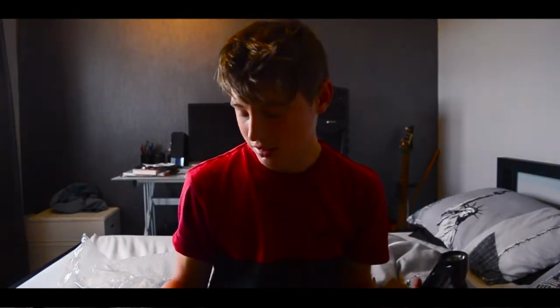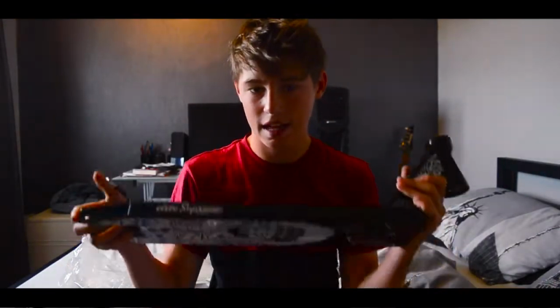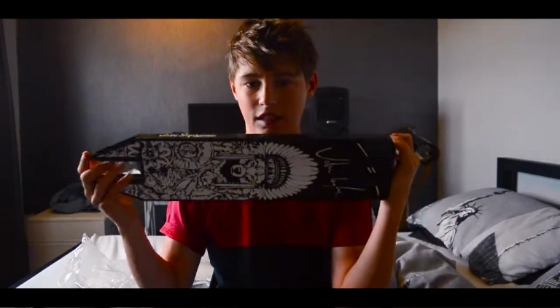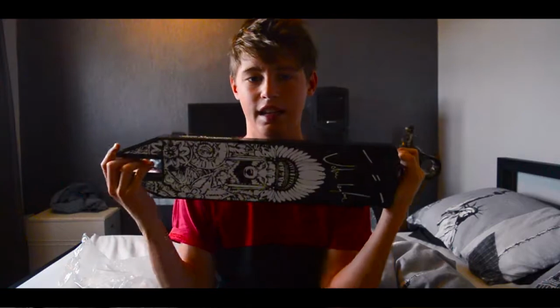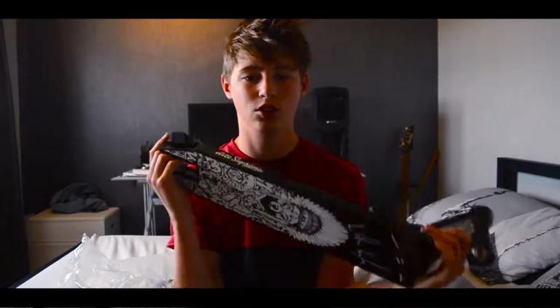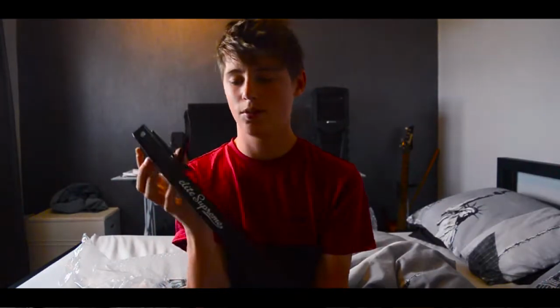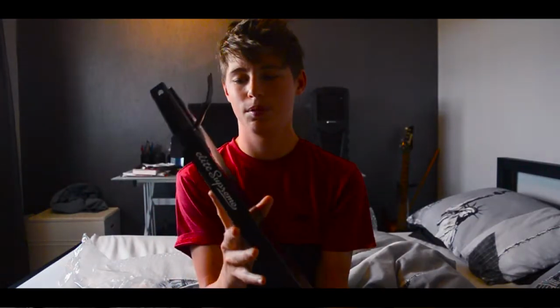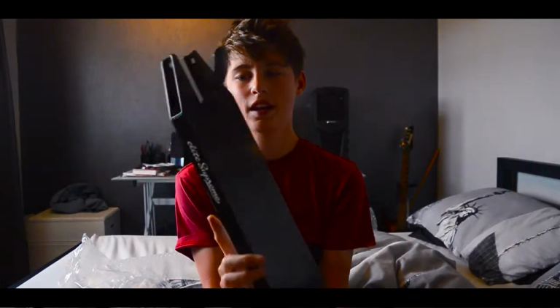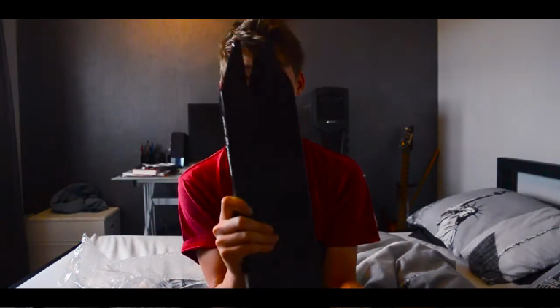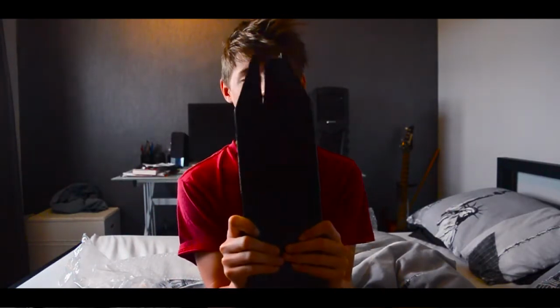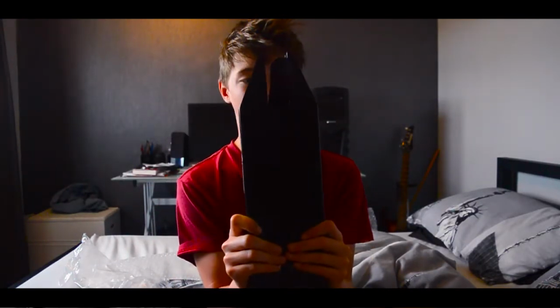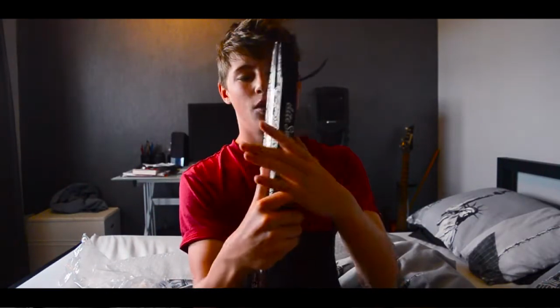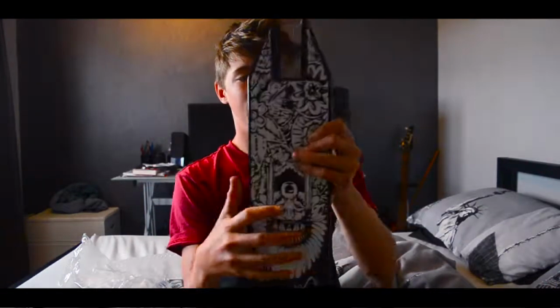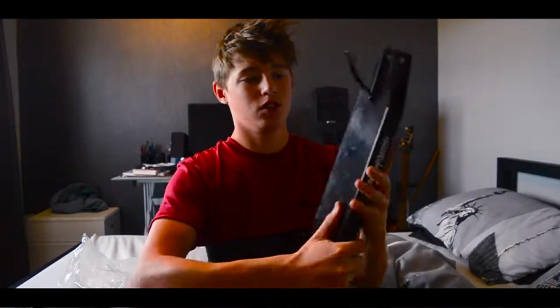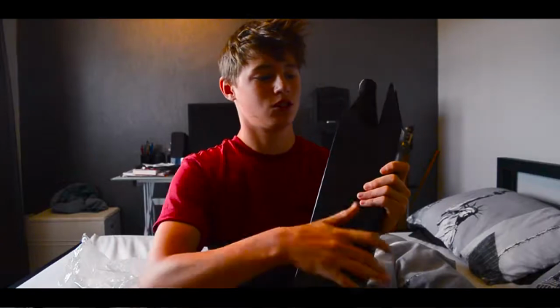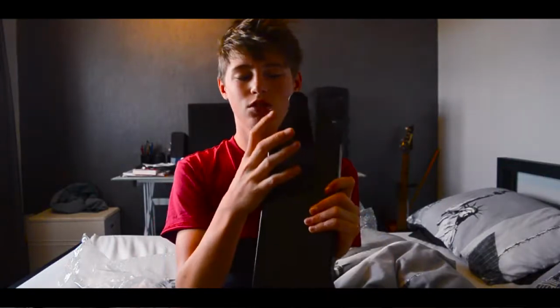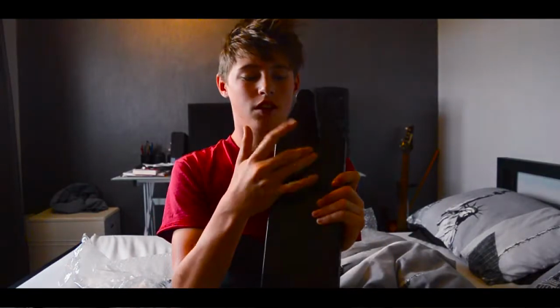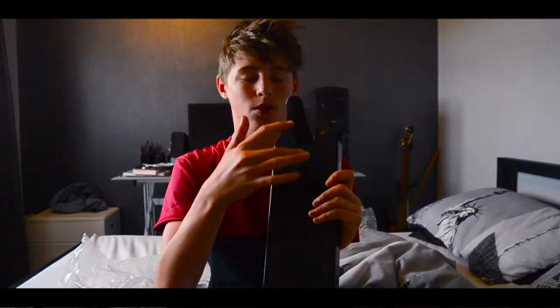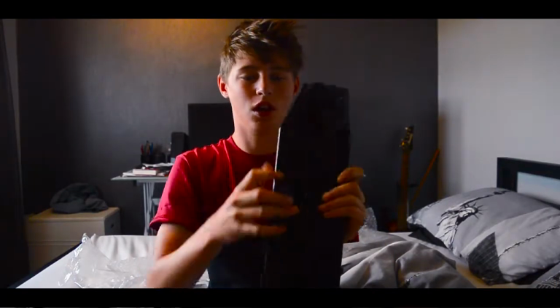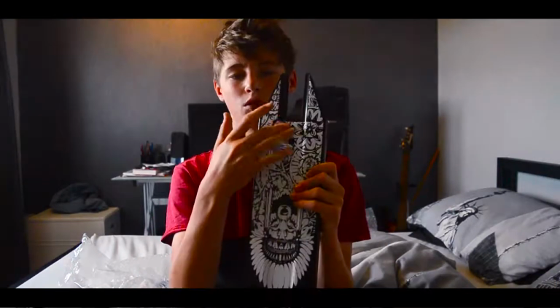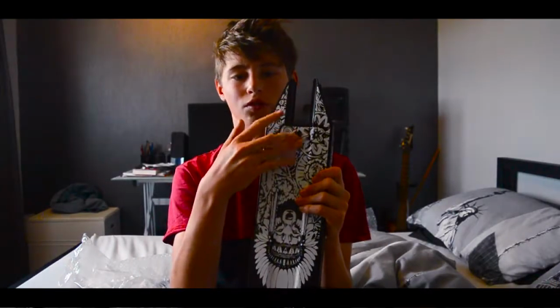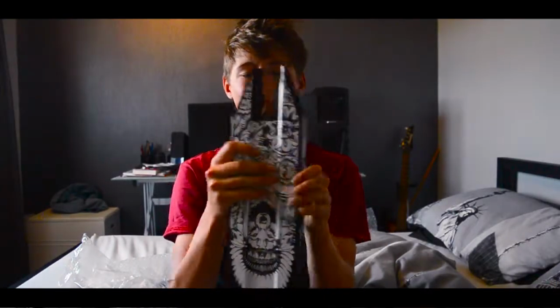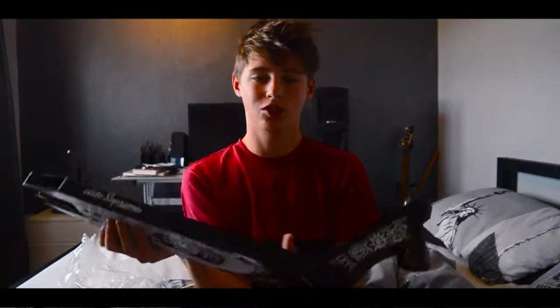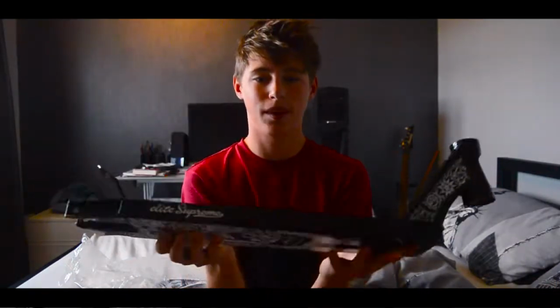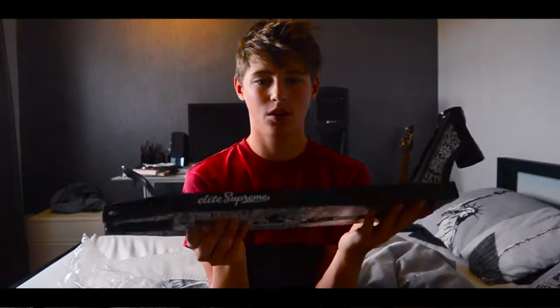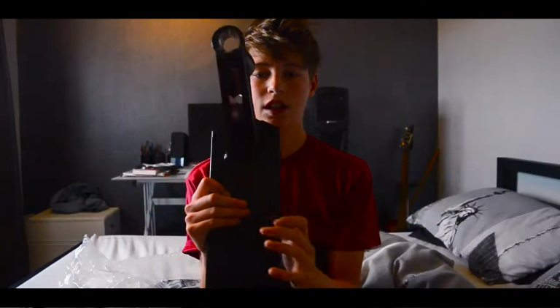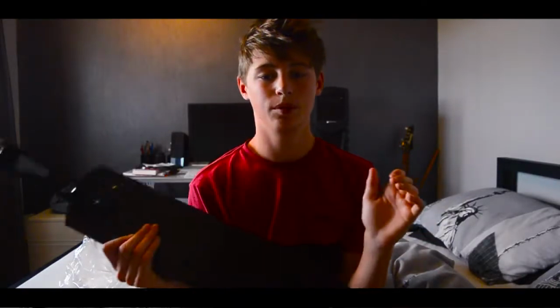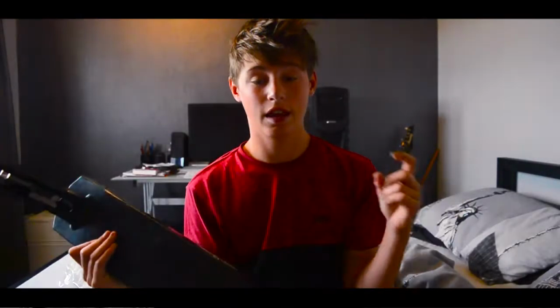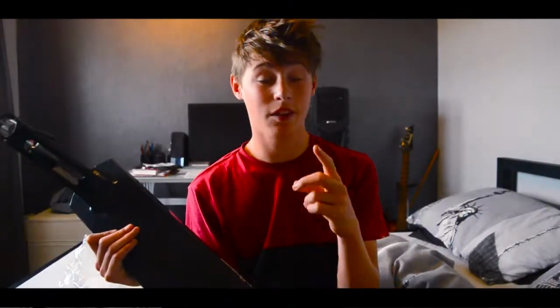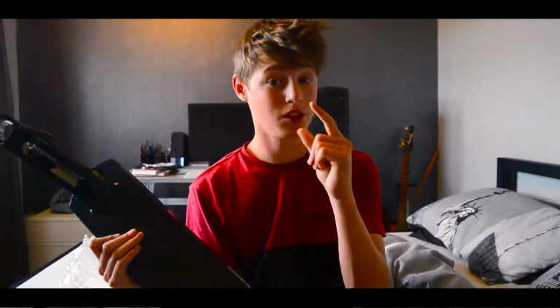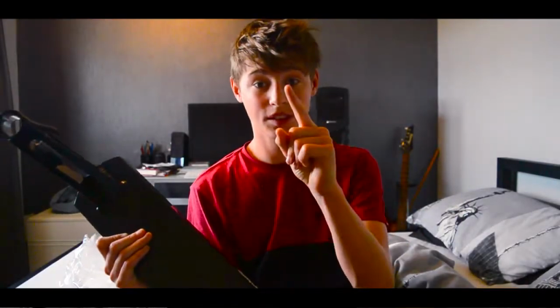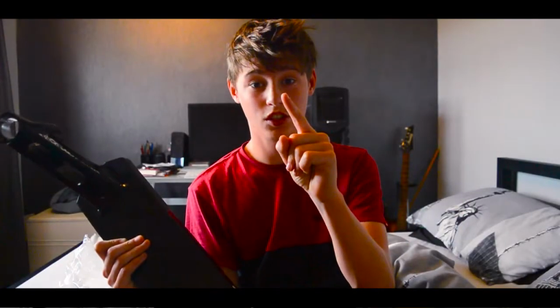I'm really excited to ride this deck. The brake bolts on differently from my other decks — on my other decks they bolt on from the top, but this one bolts from the bottom. Not too fussed about that though. Next time you'll see me, I promise I'll be assembling the scooter.